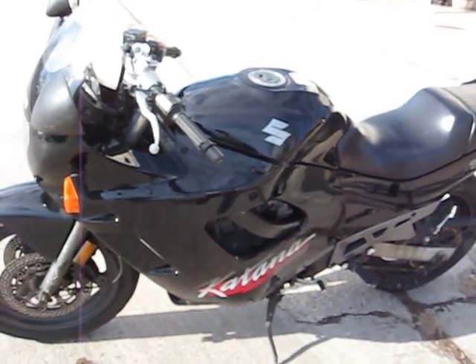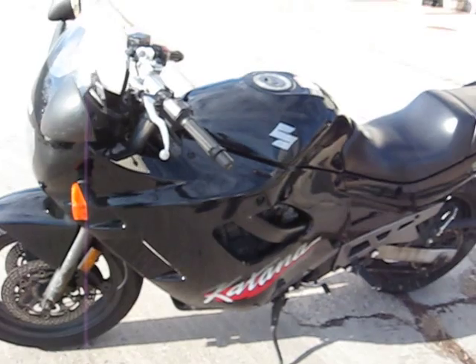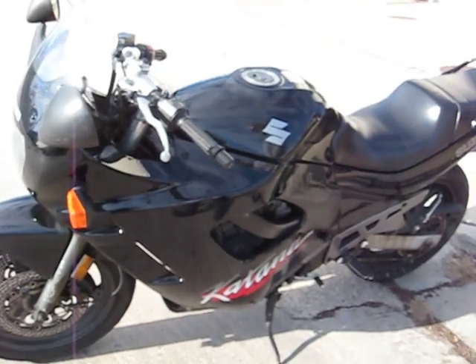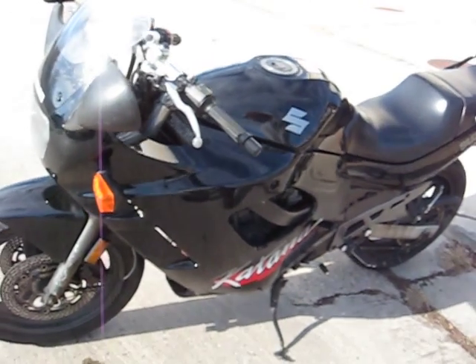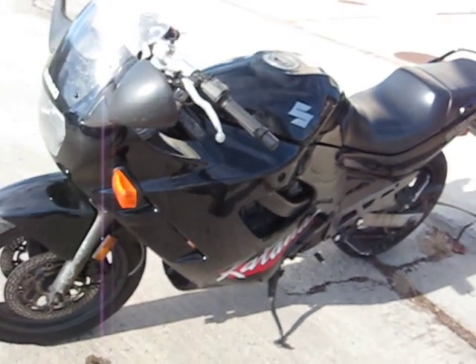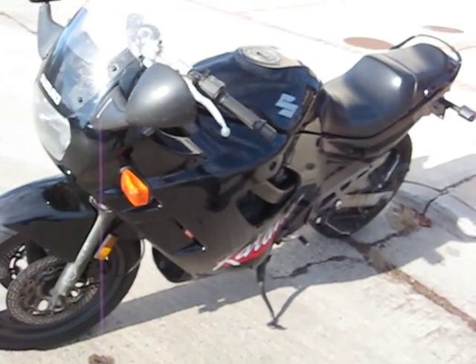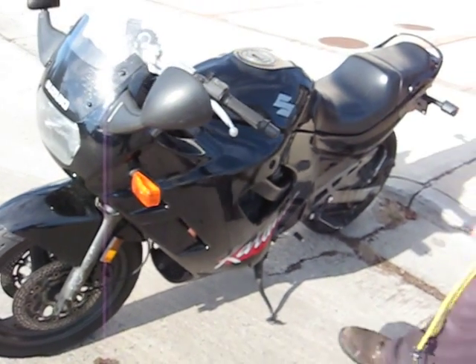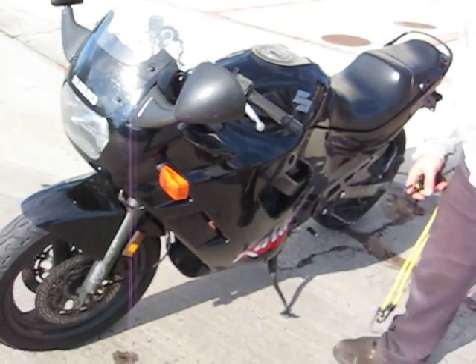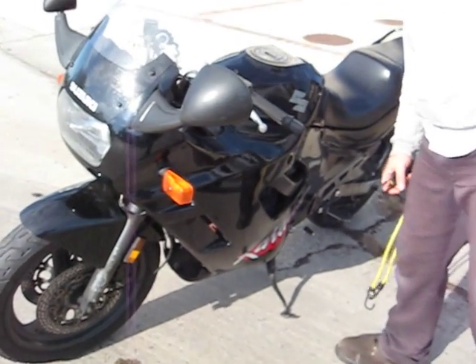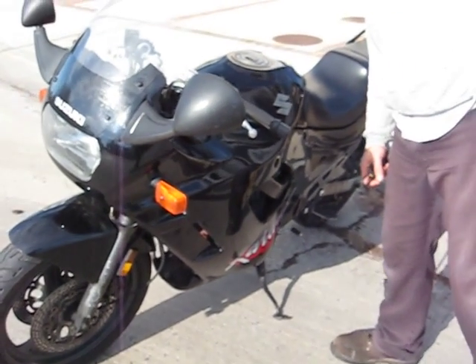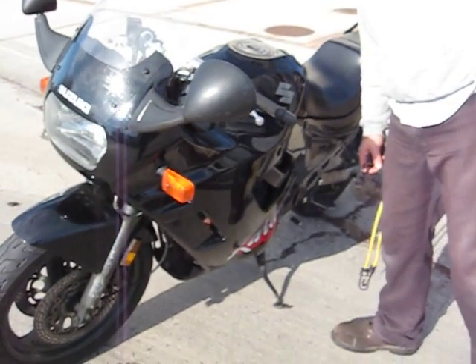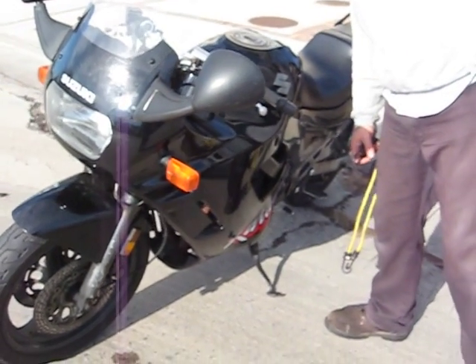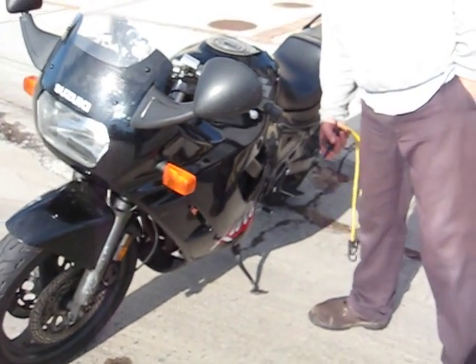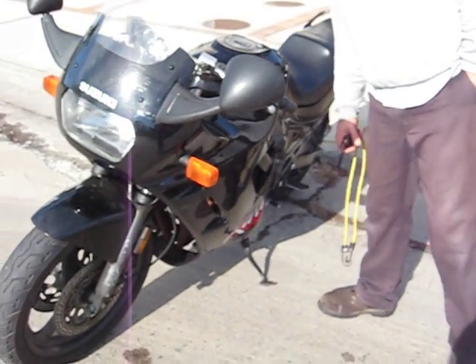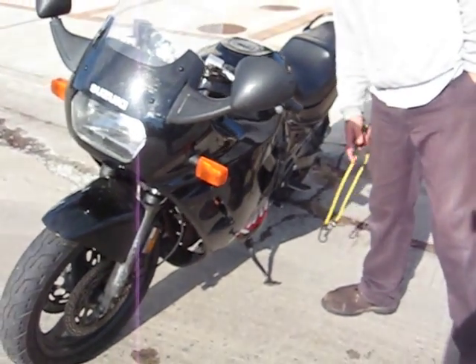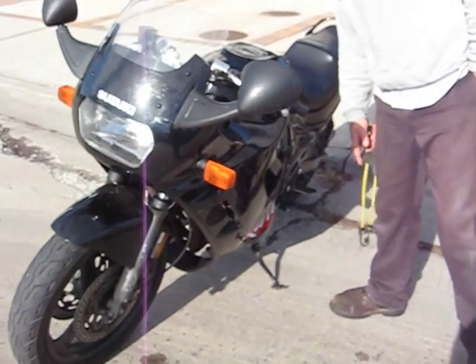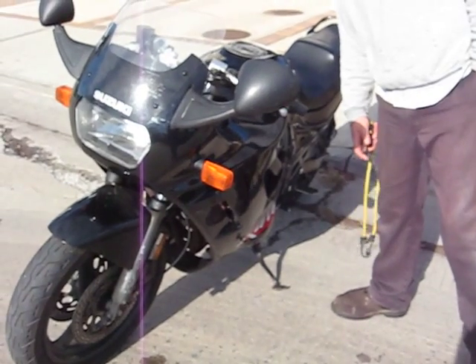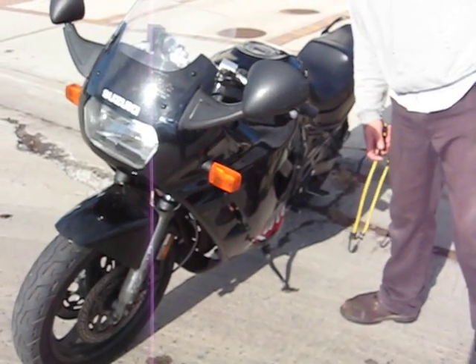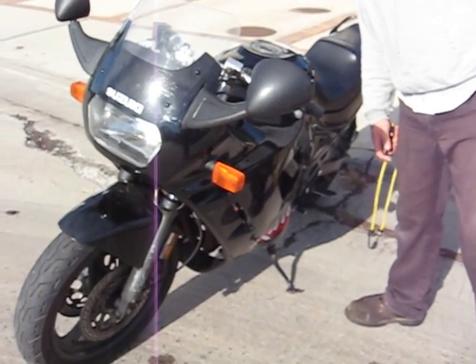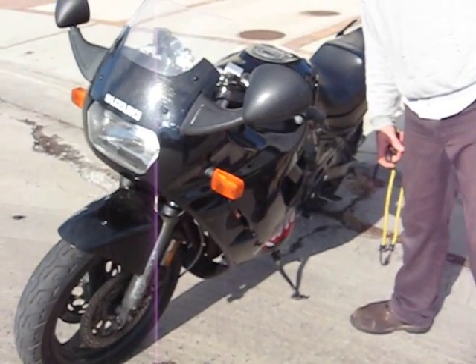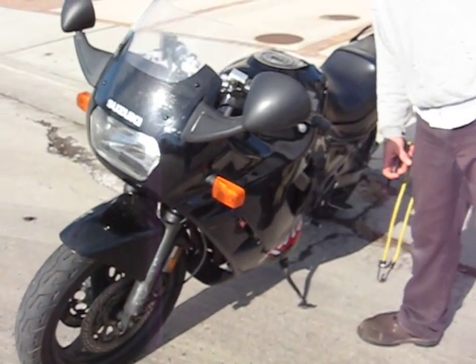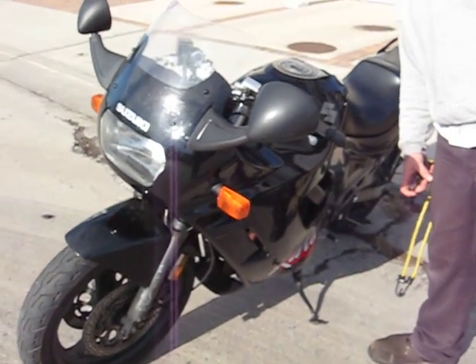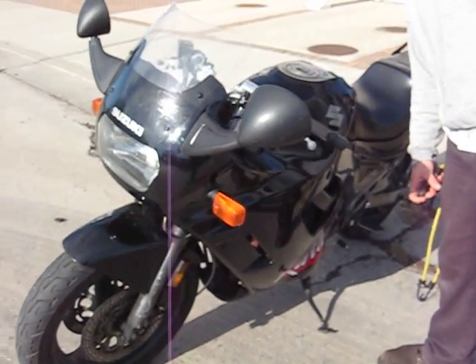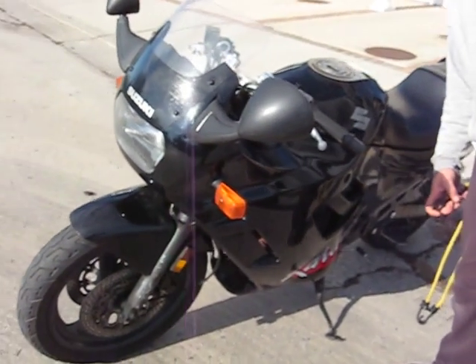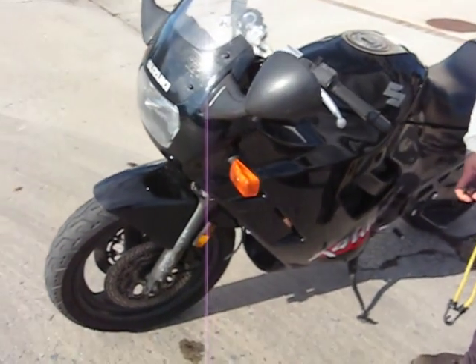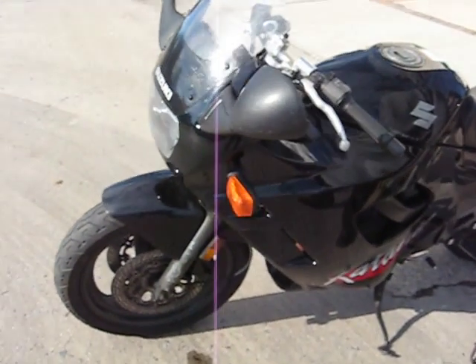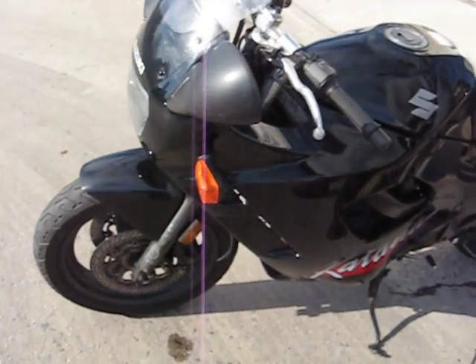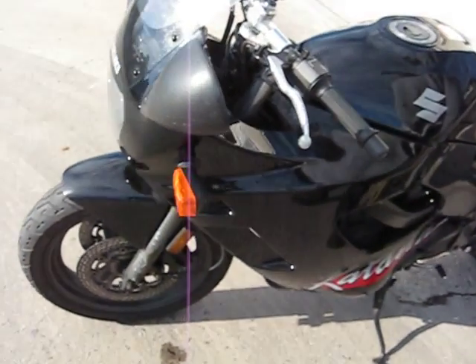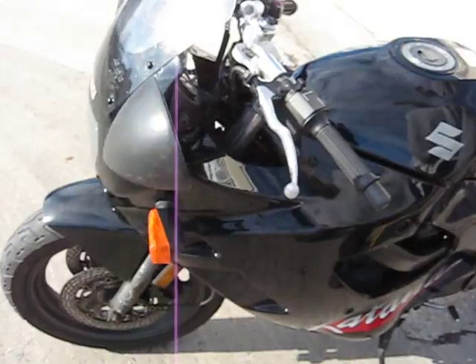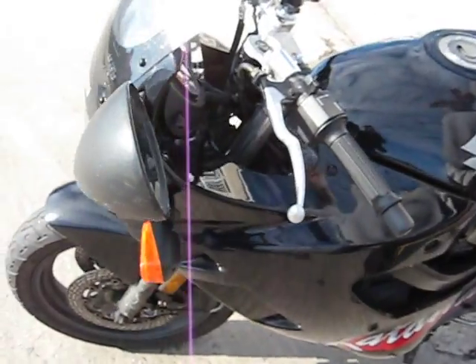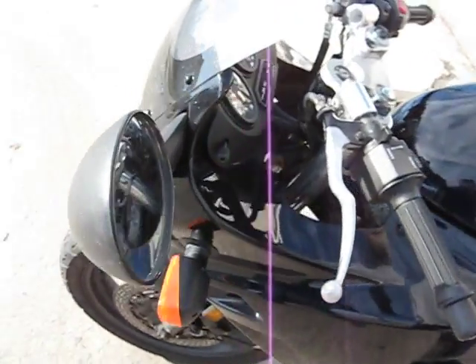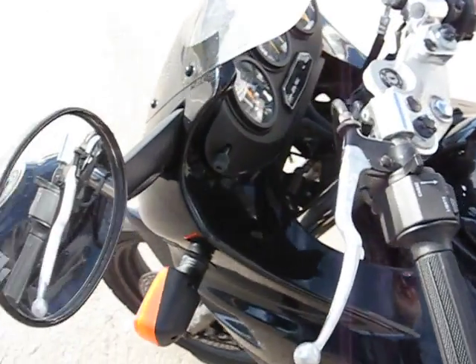It runs good. The carburetors need to be adjusted, but it runs. I've been riding 3,000 miles on it, and it's got 12,827 miles on it.